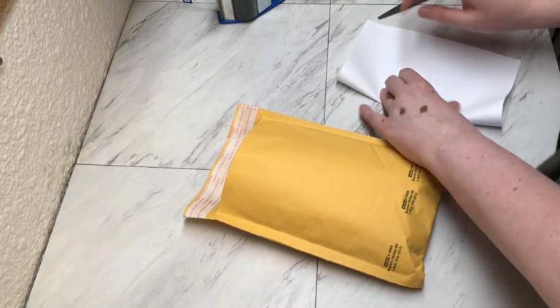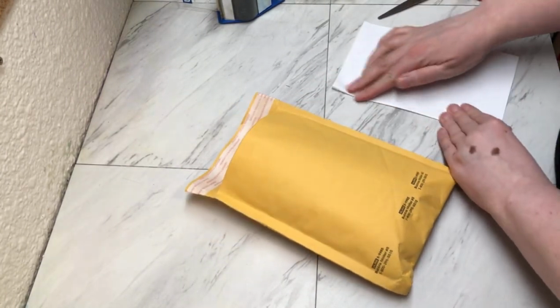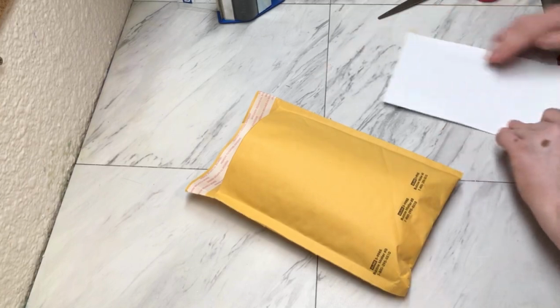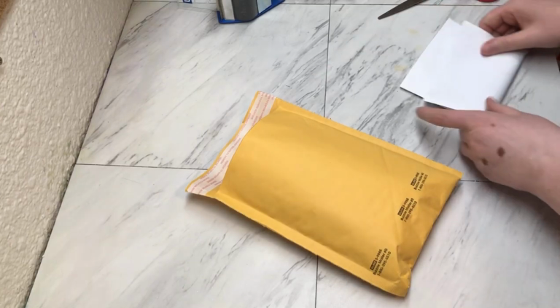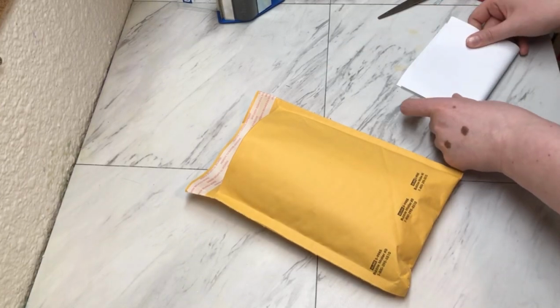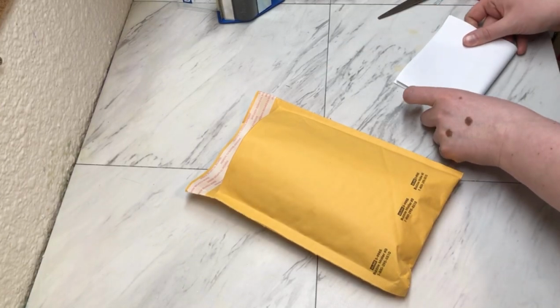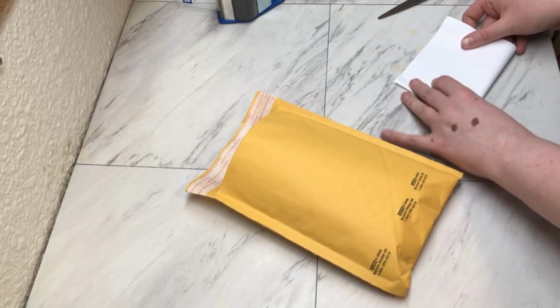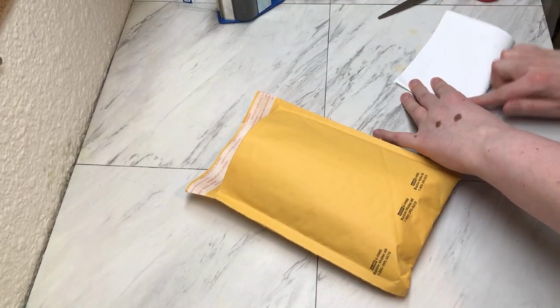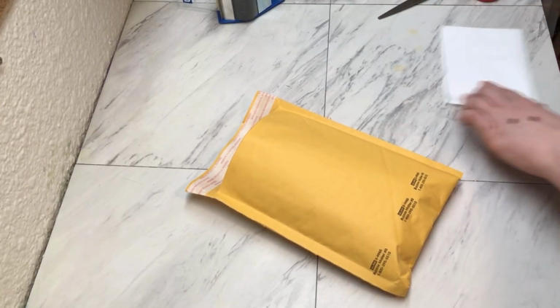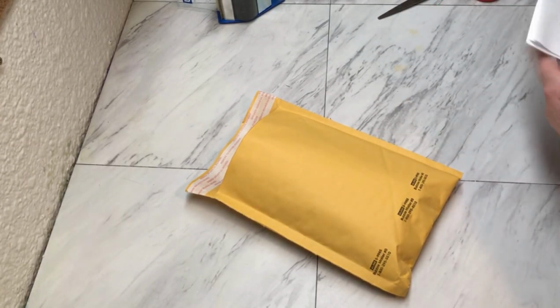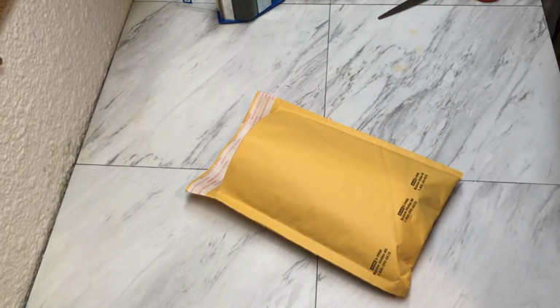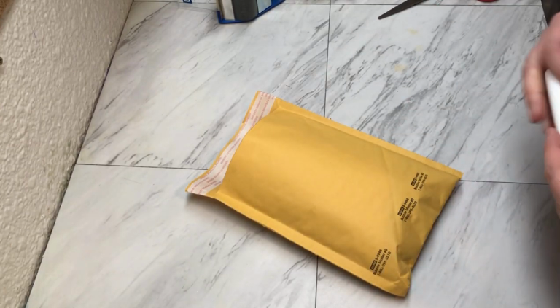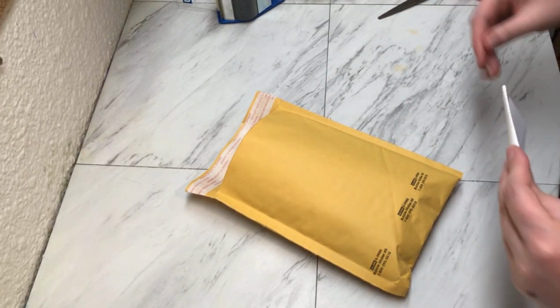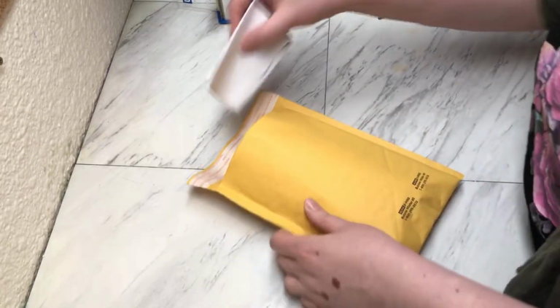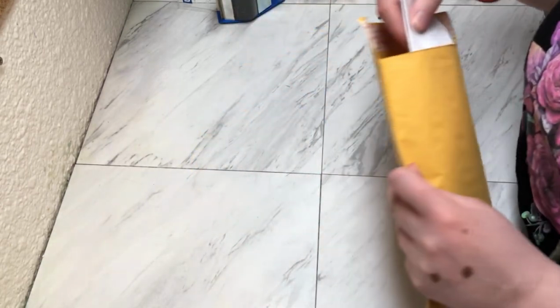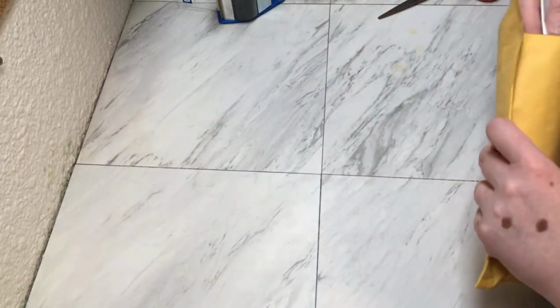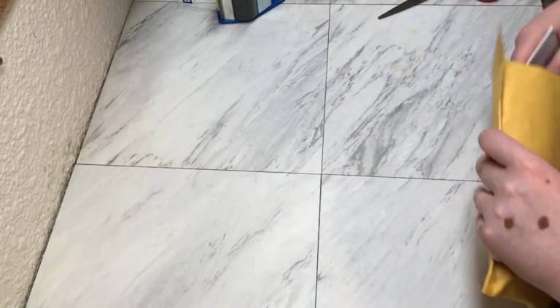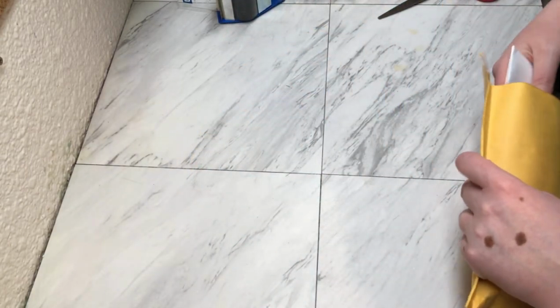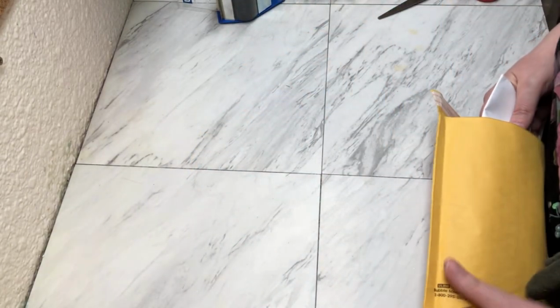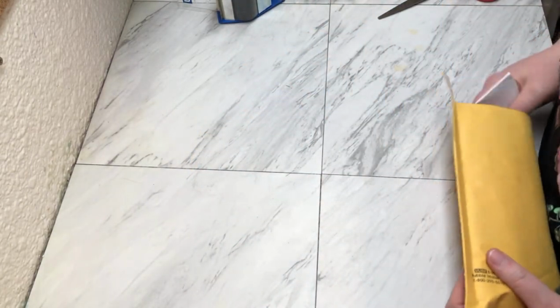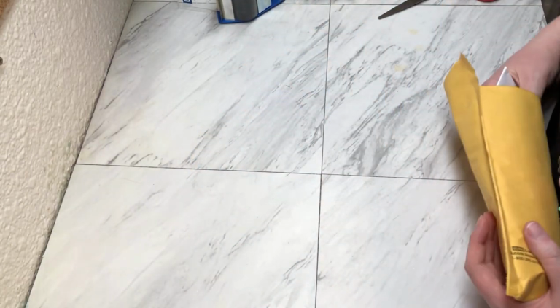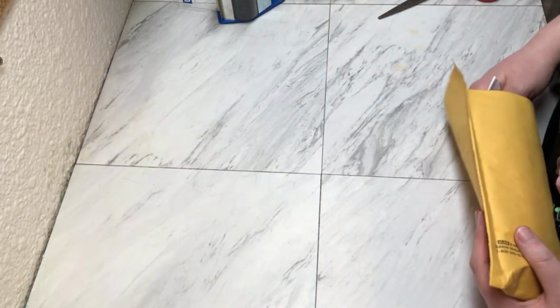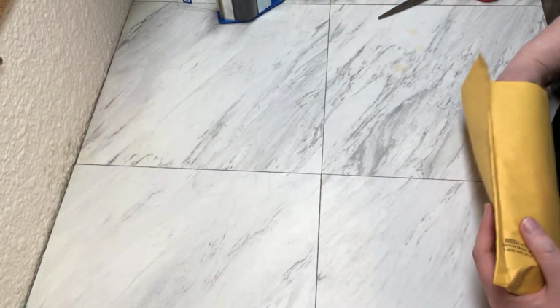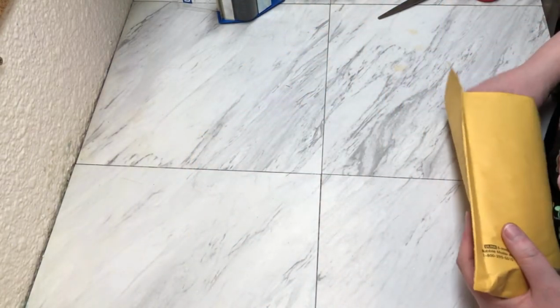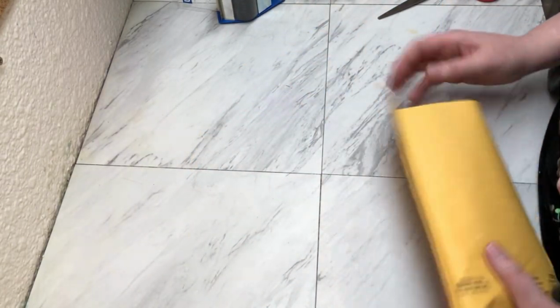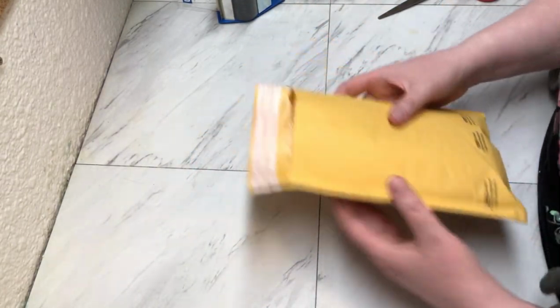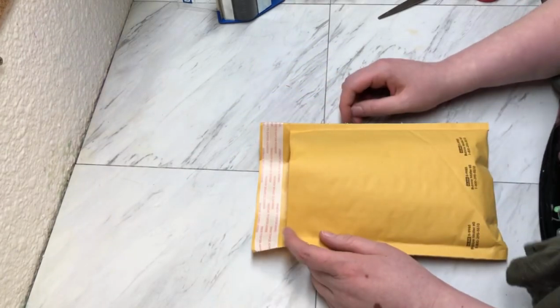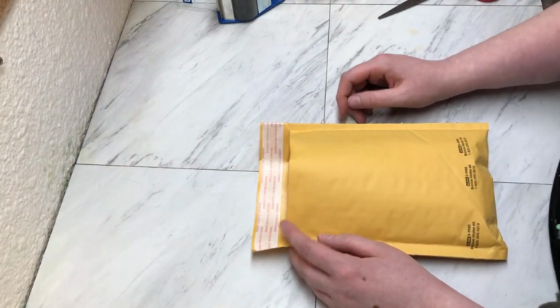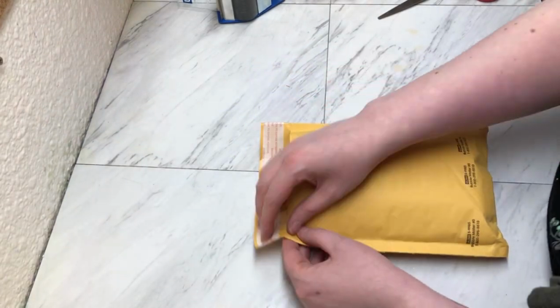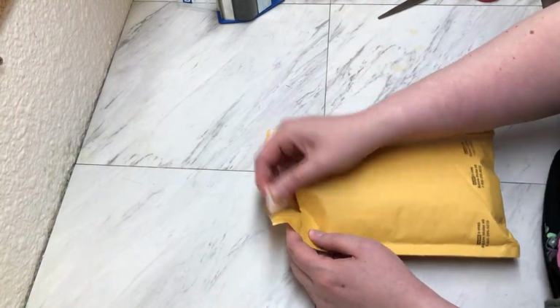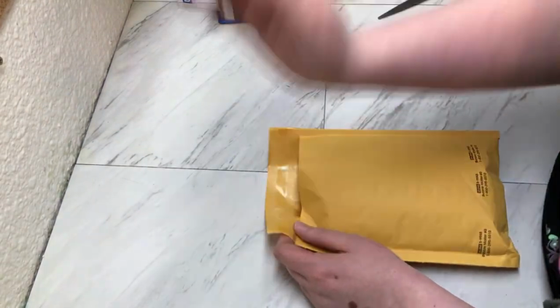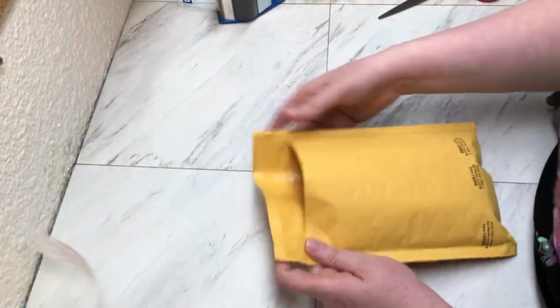That is my final order for the weekend. We had nine orders. I hope everyone has a great rest of your day, and we'll see you back soon. Bye, guys!